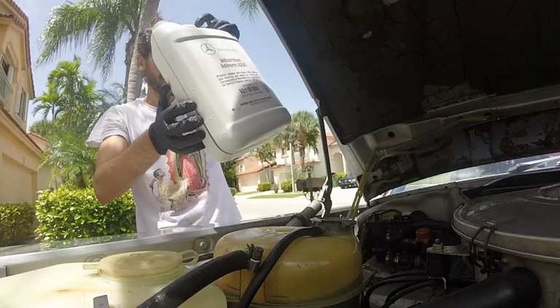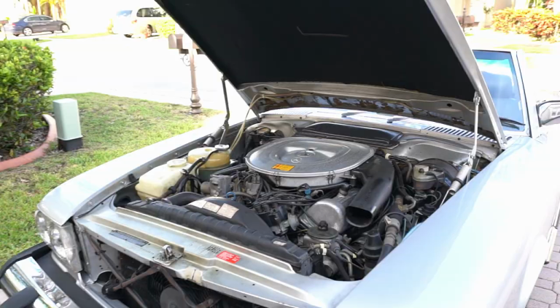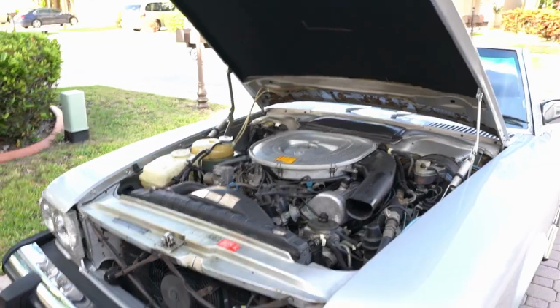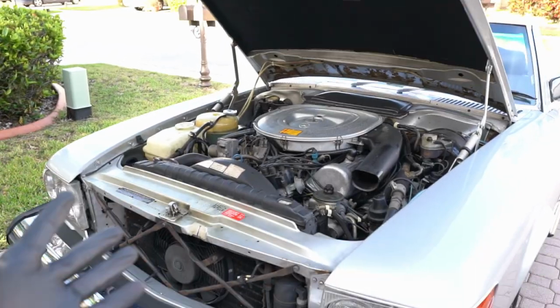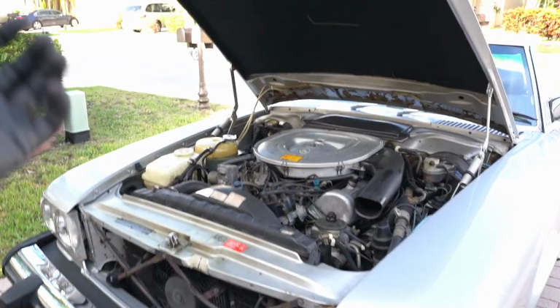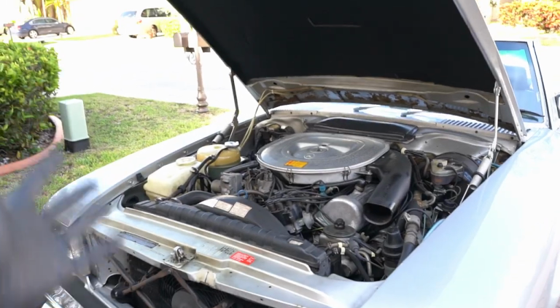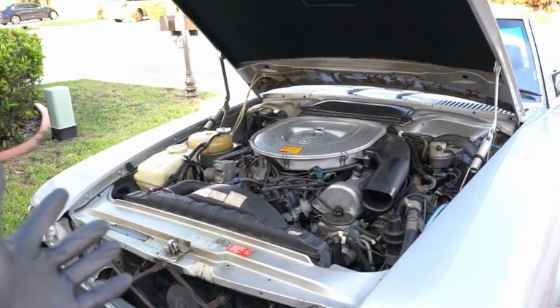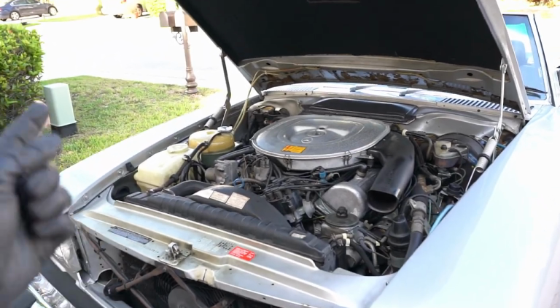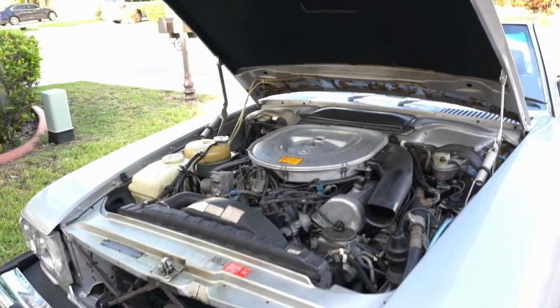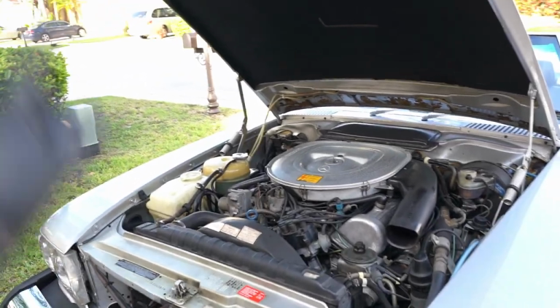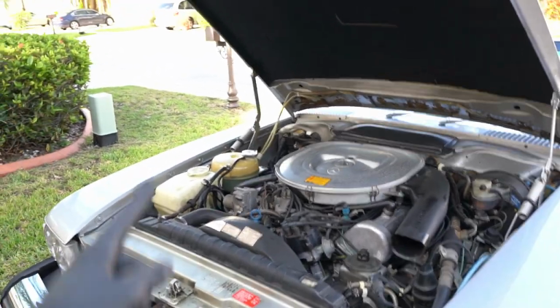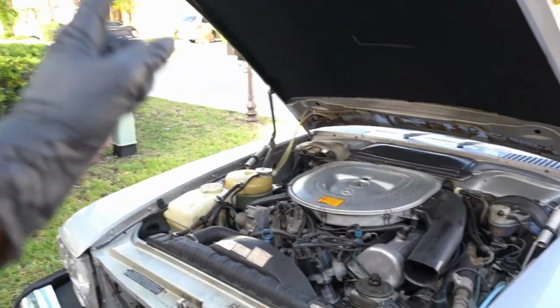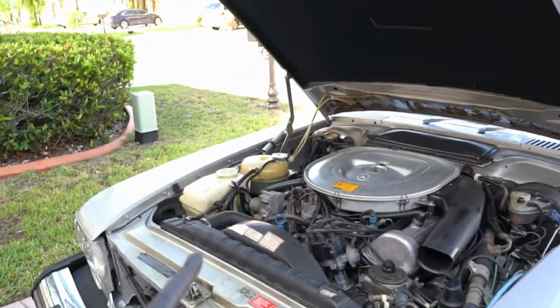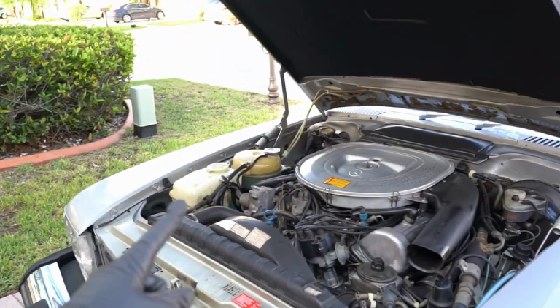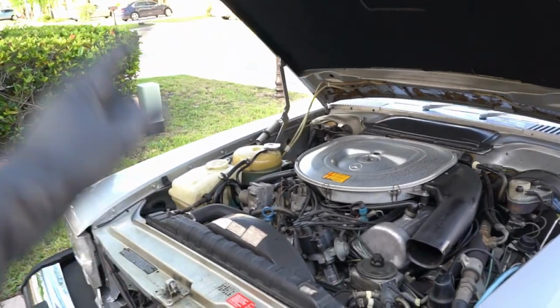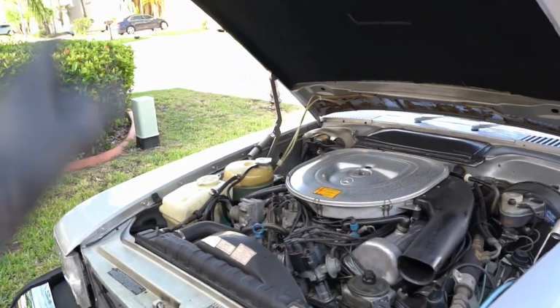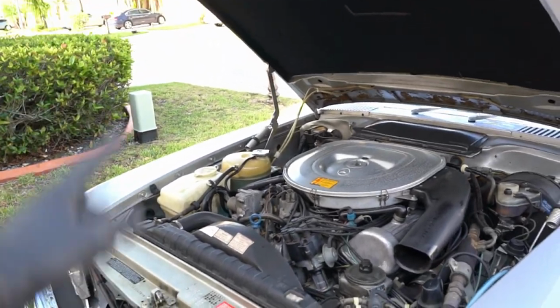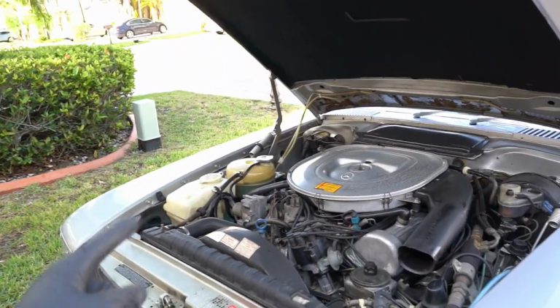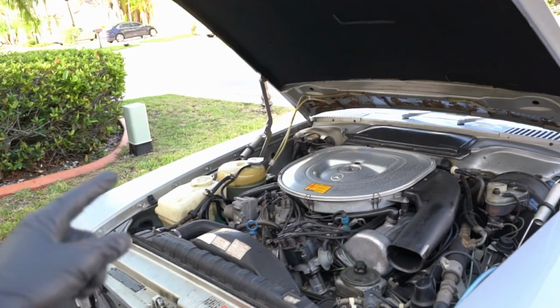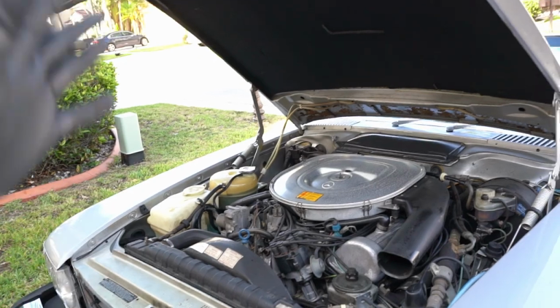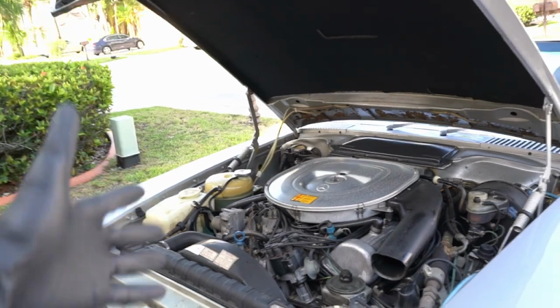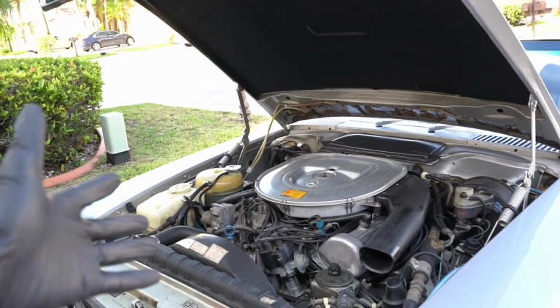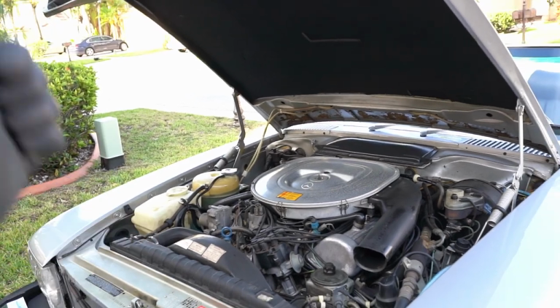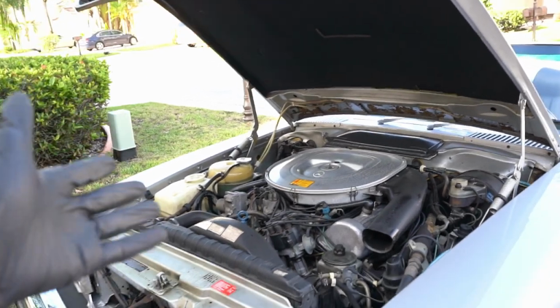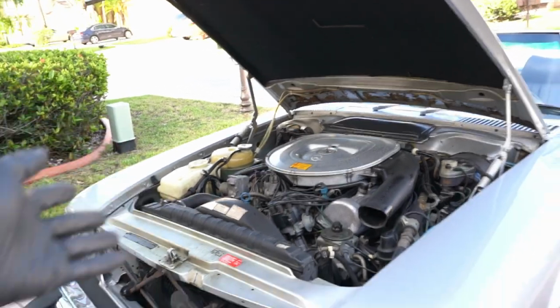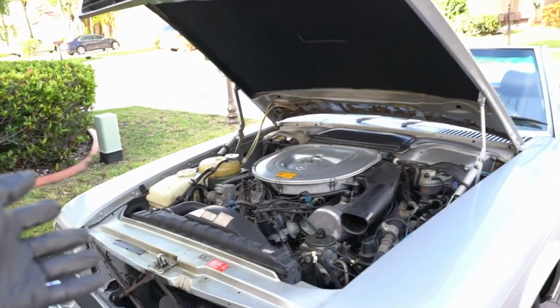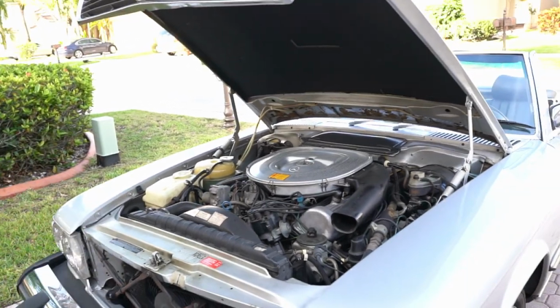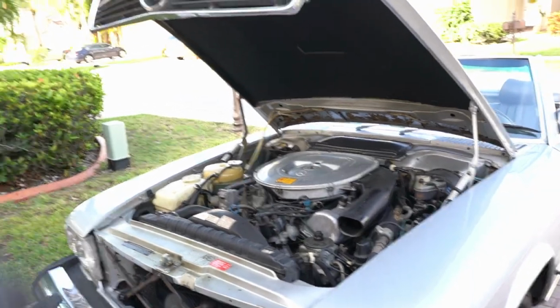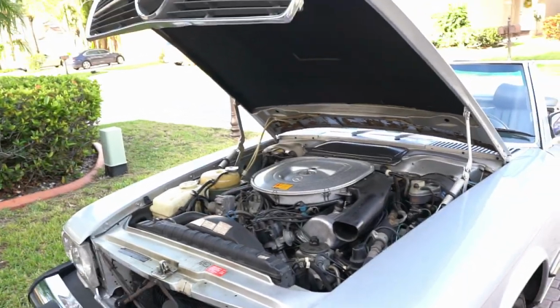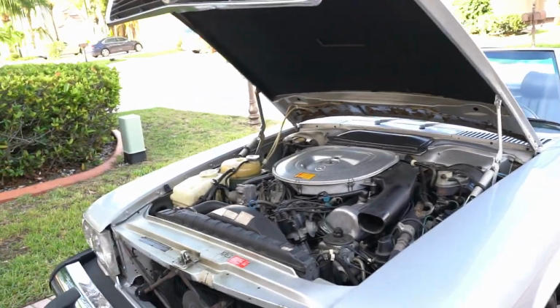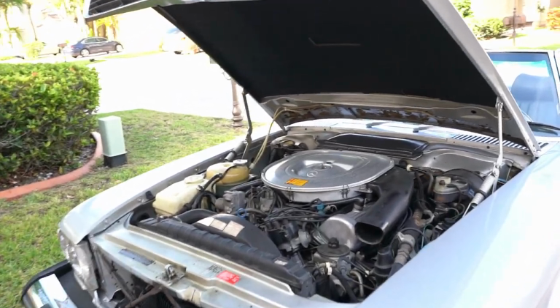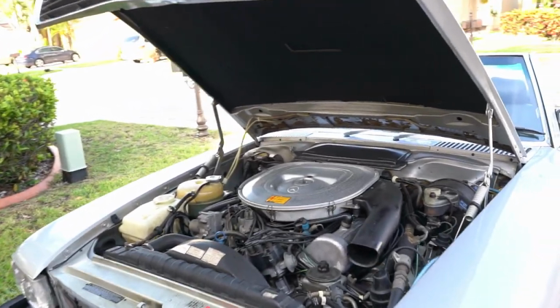We're almost done, but we're missing the last step. We need to ensure we remove the trapped air. Let me show you how we're going to do it.